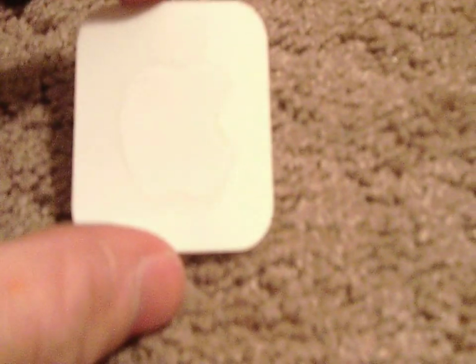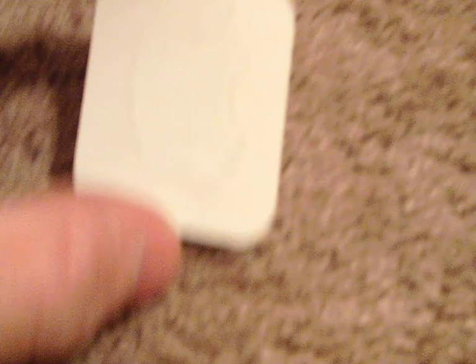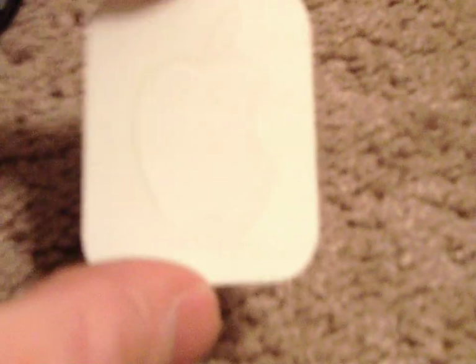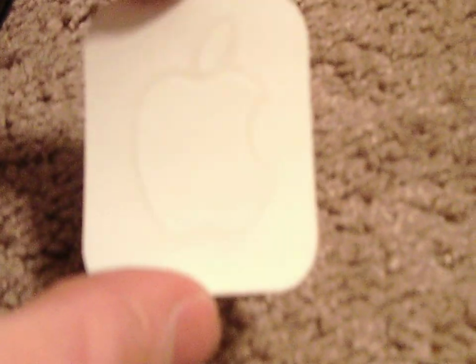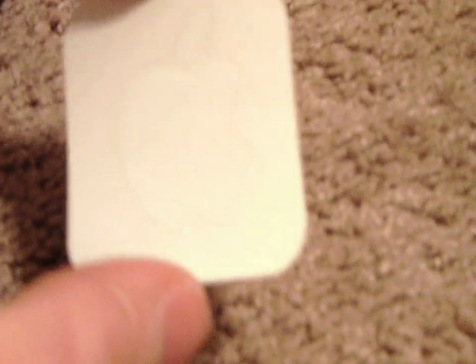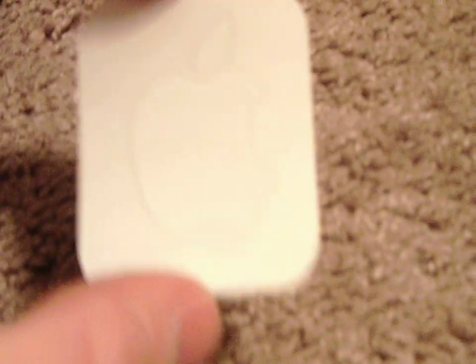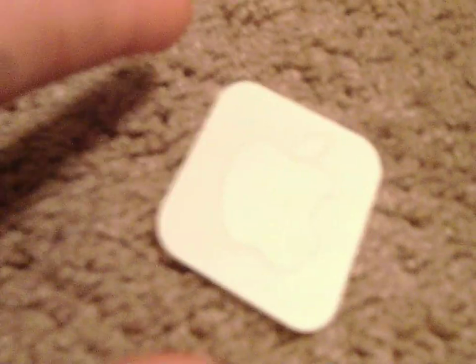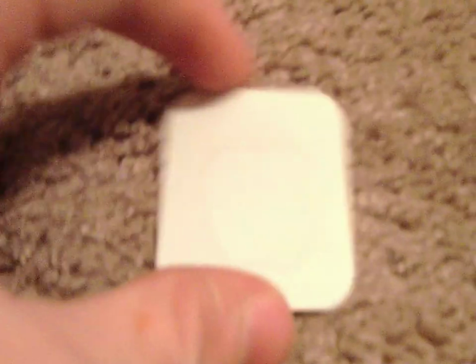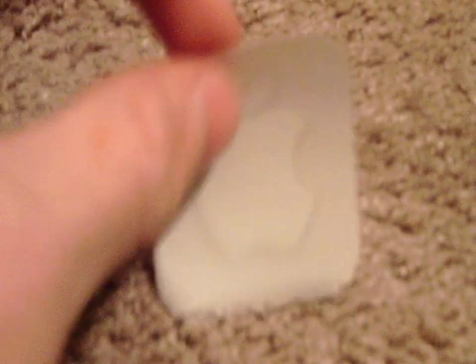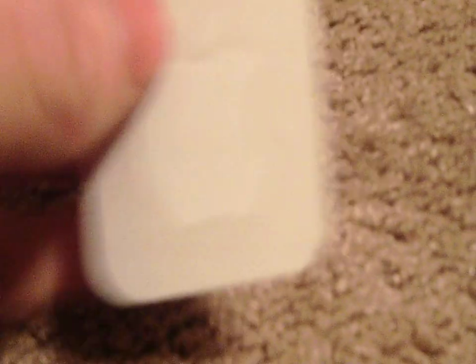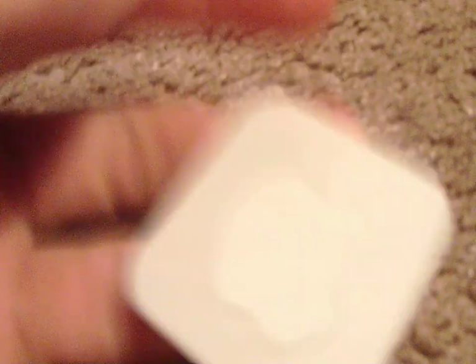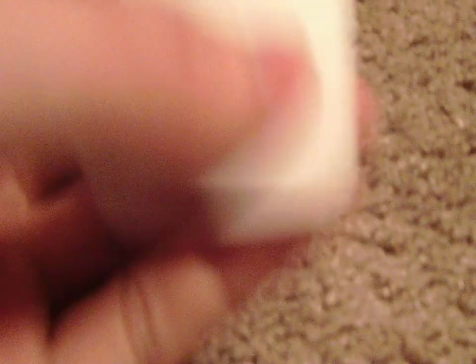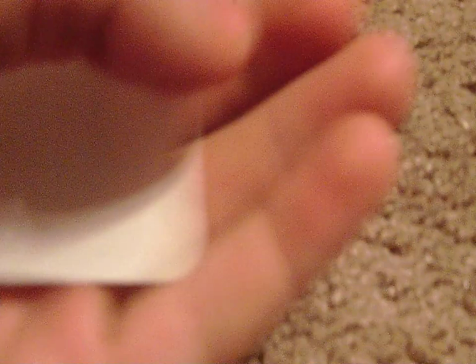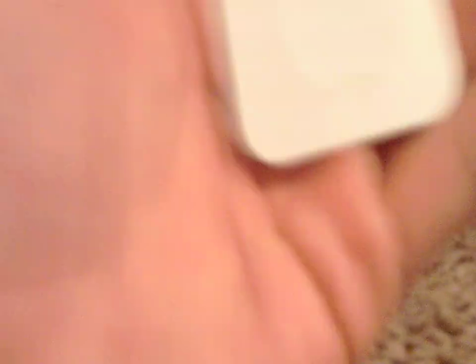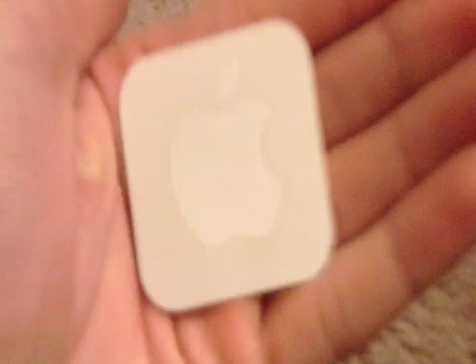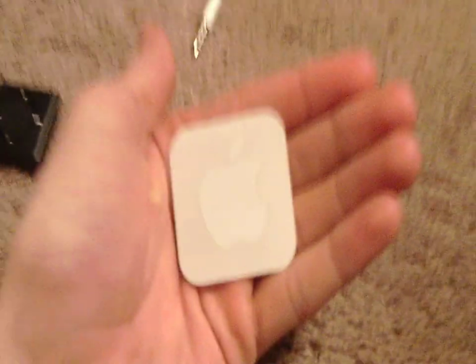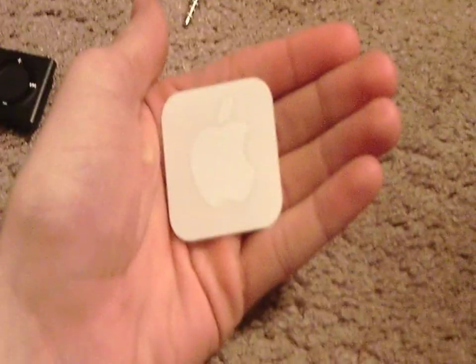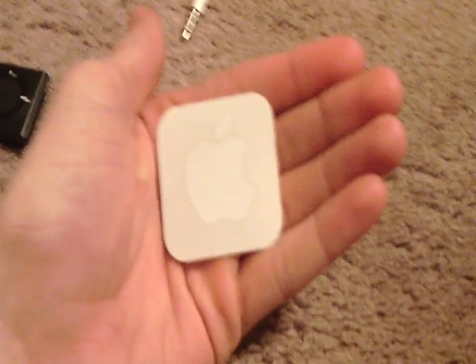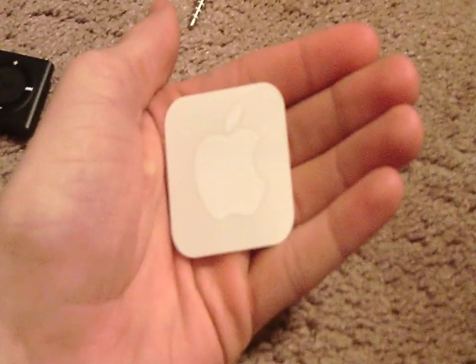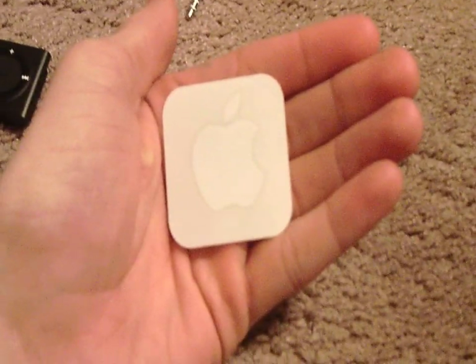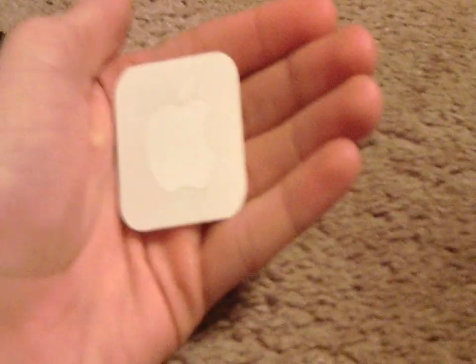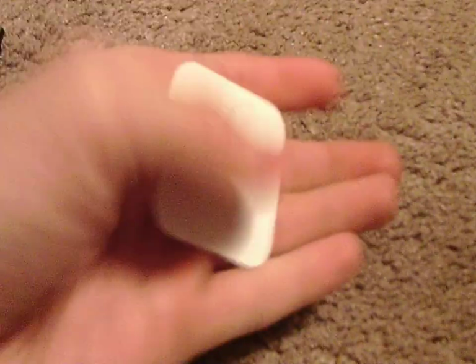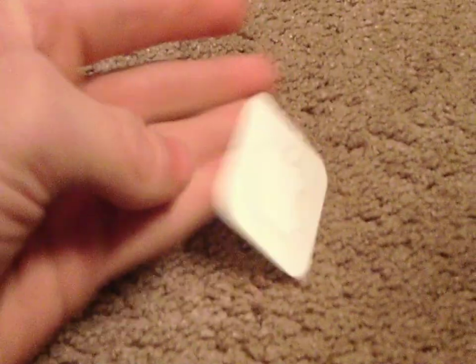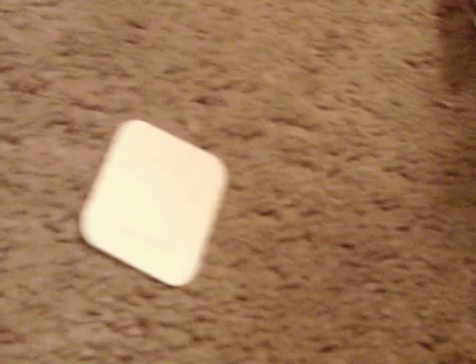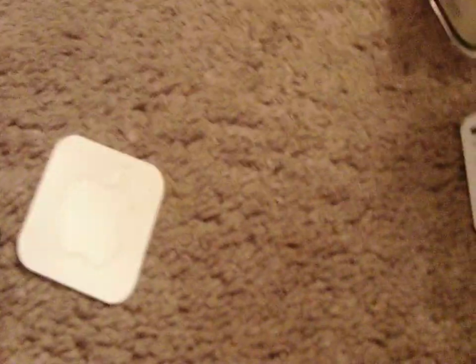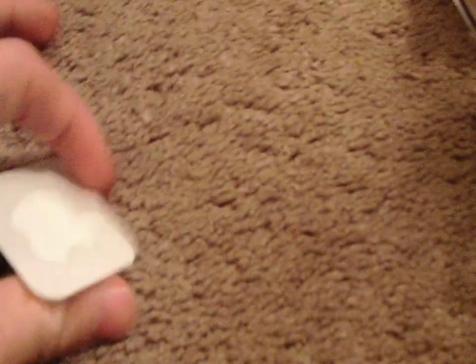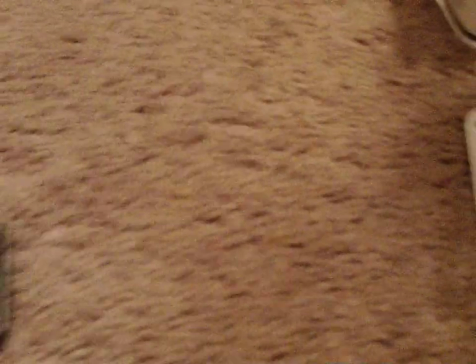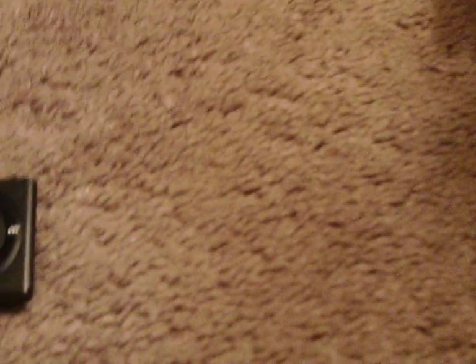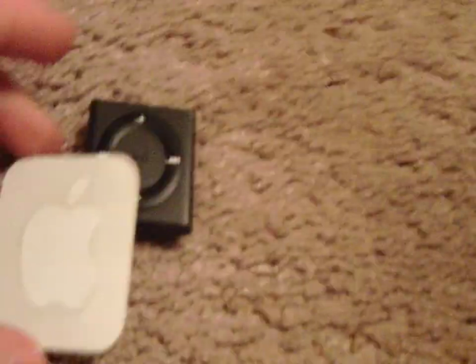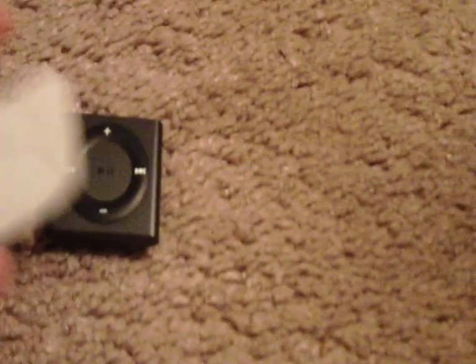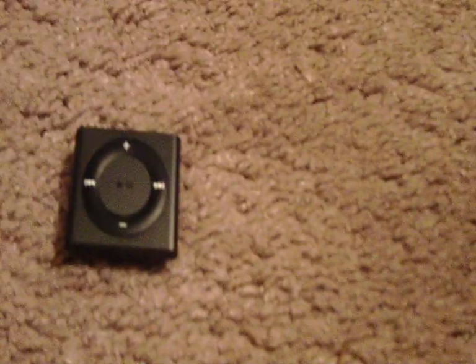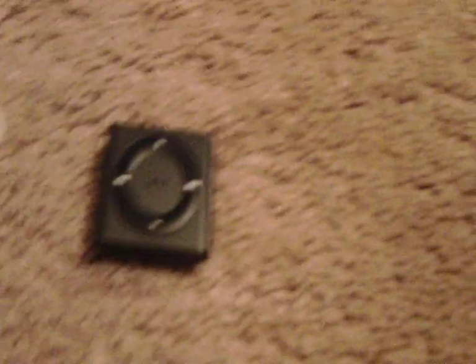We get one Apple sticker. It's actually very small — you might not think it's that small because it's on your screen, but it's actually pretty small. I'll put it against my hand and you can see it's actually very small.